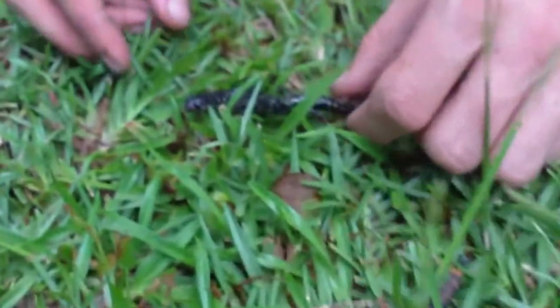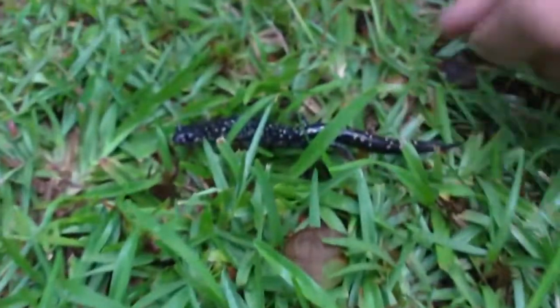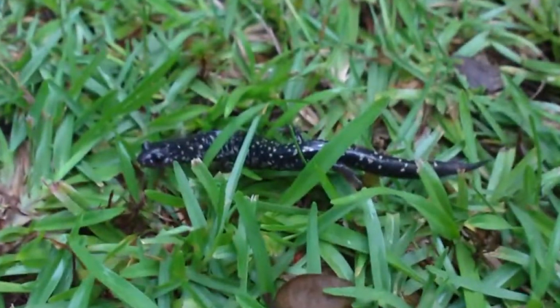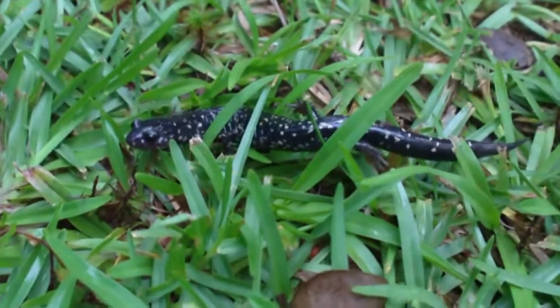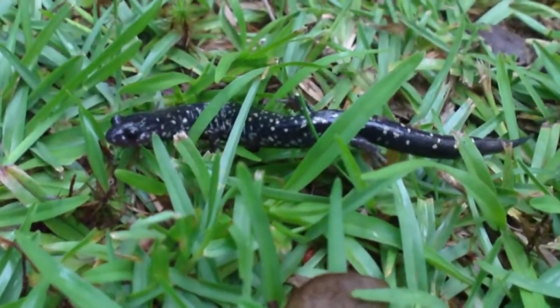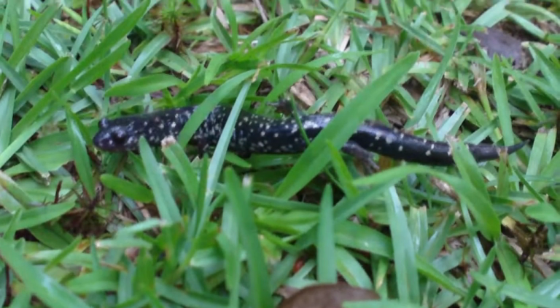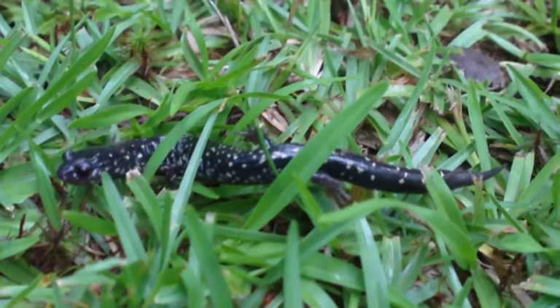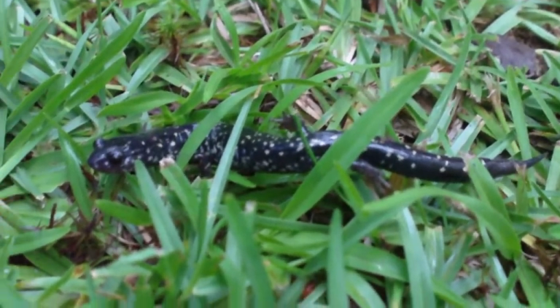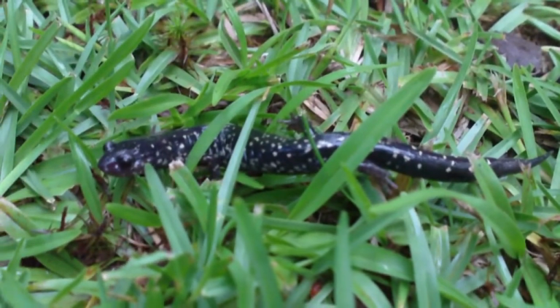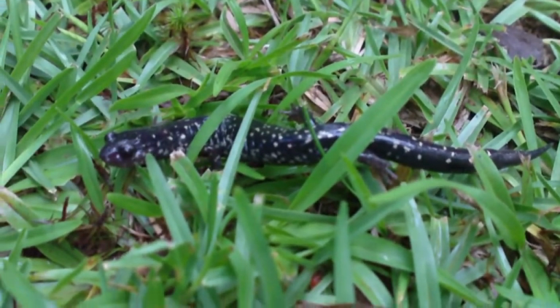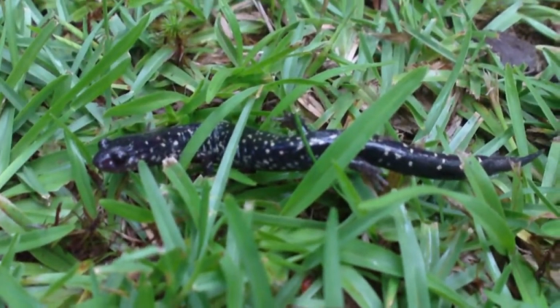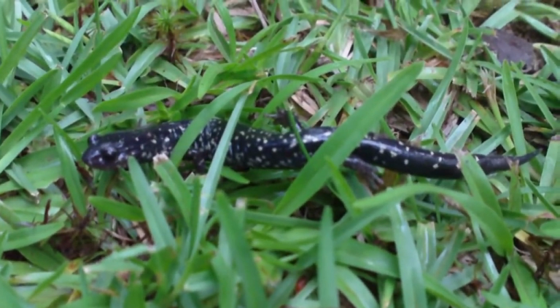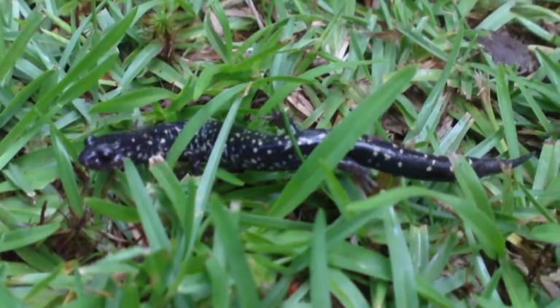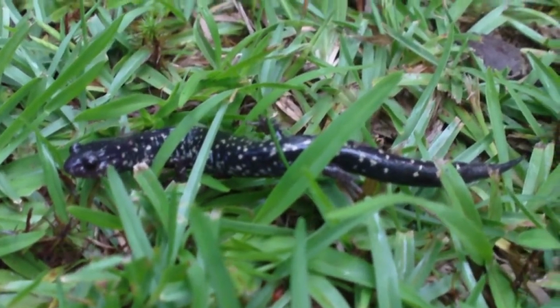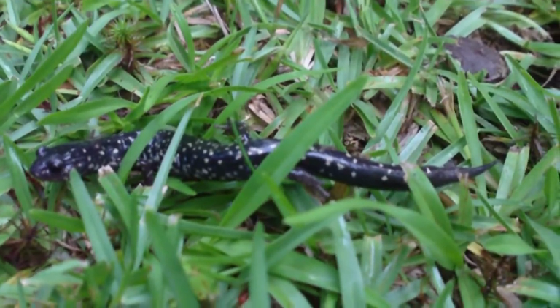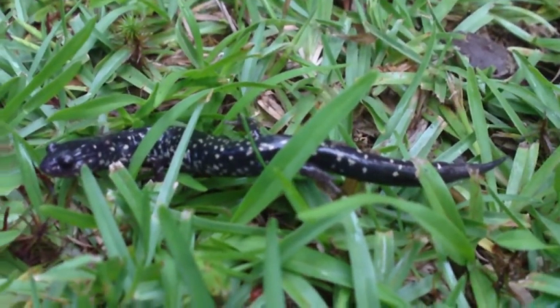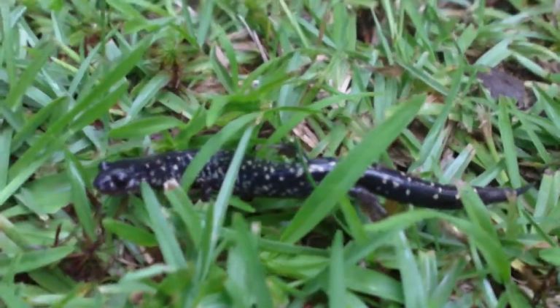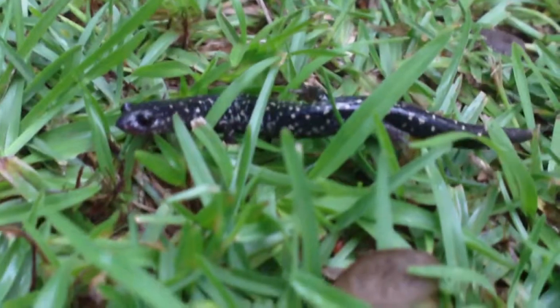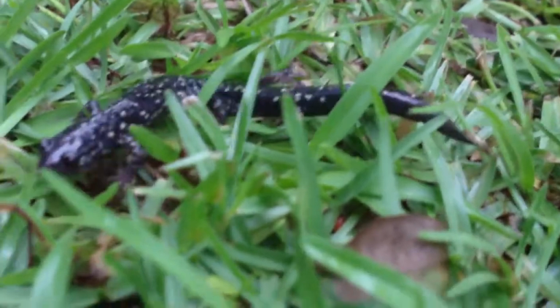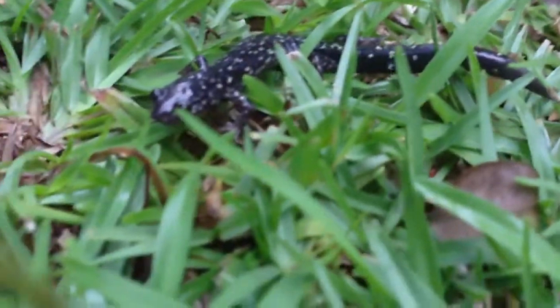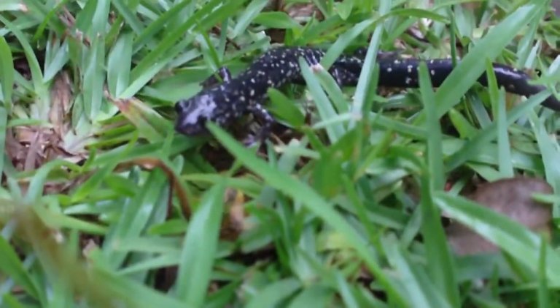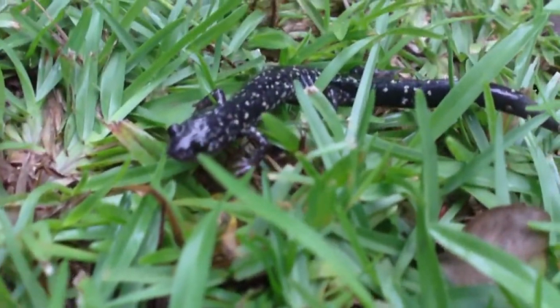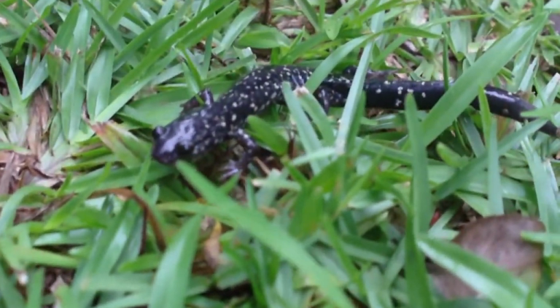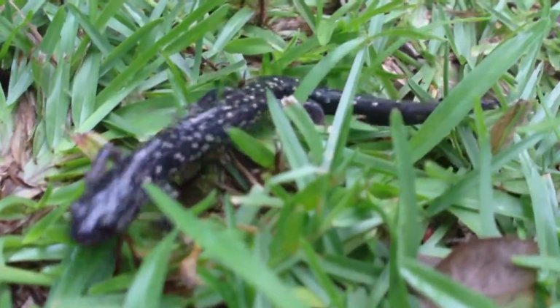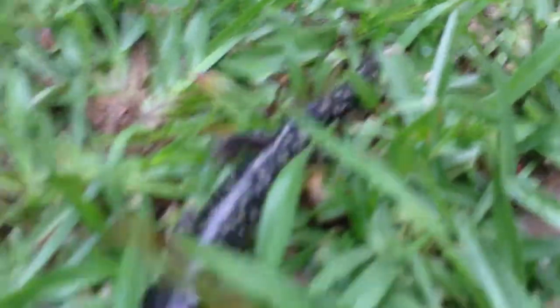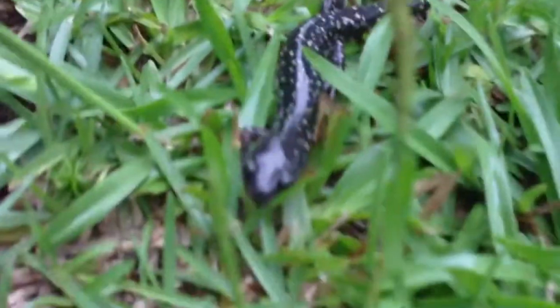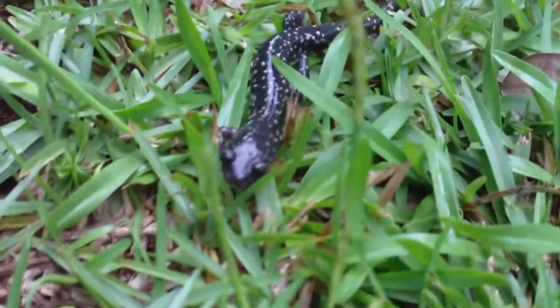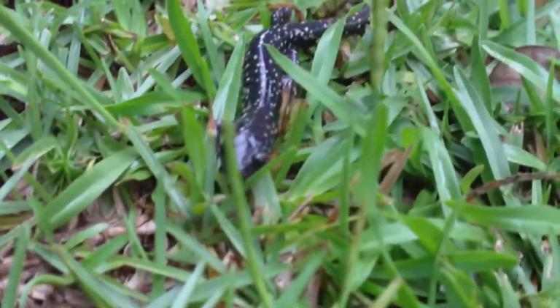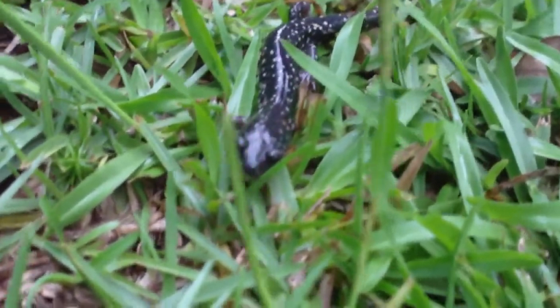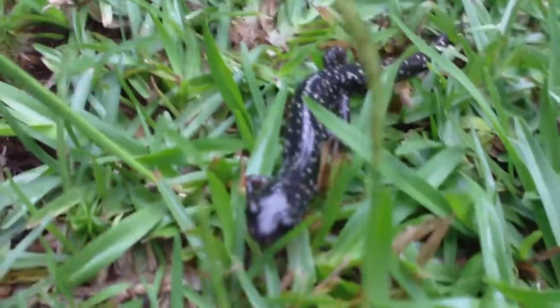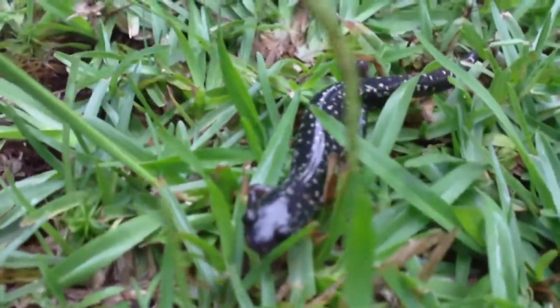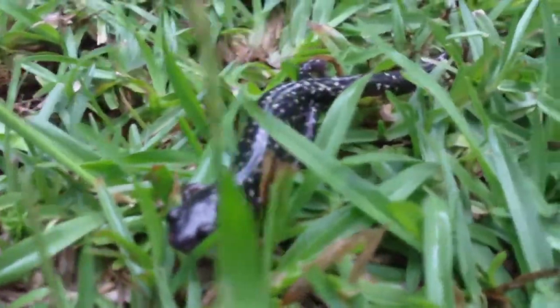He's a cool little salamander. I like the color of their speckles — they're usually white to more of a tannish yellow color. Yeah, they're real common around here, but just because they're common doesn't mean they're not cool.